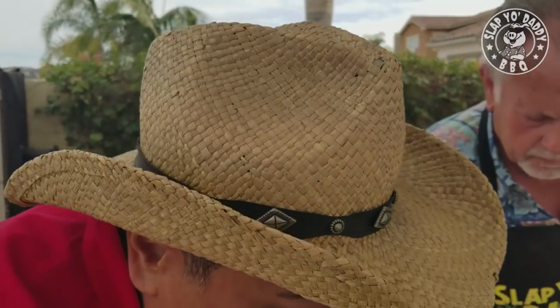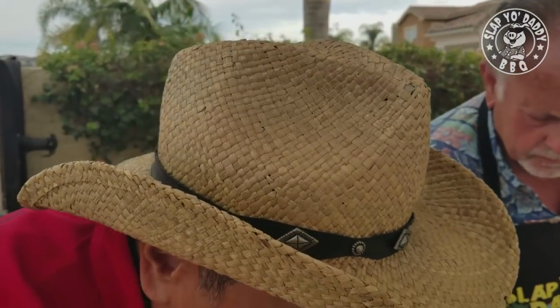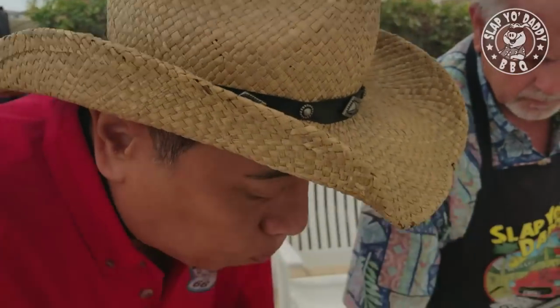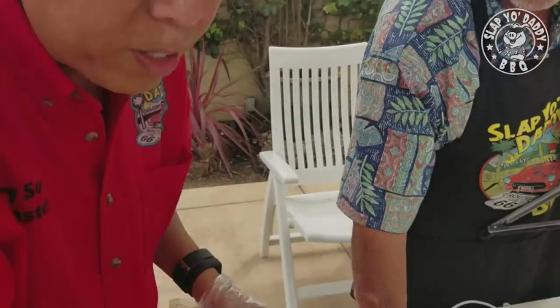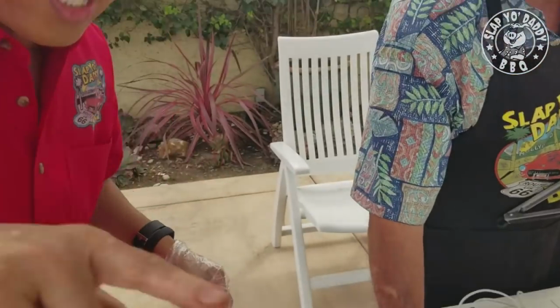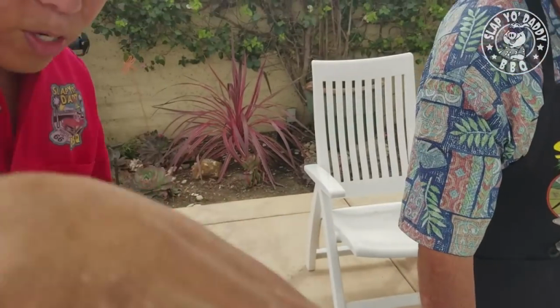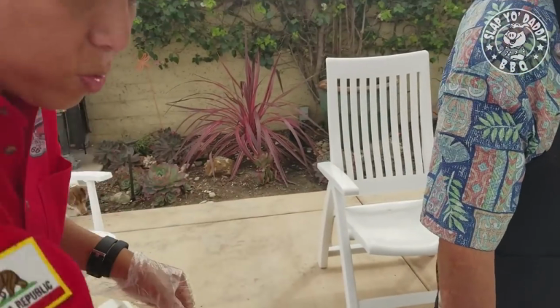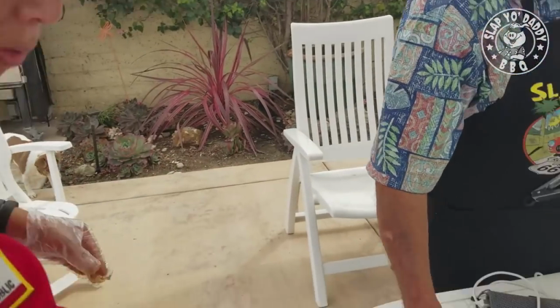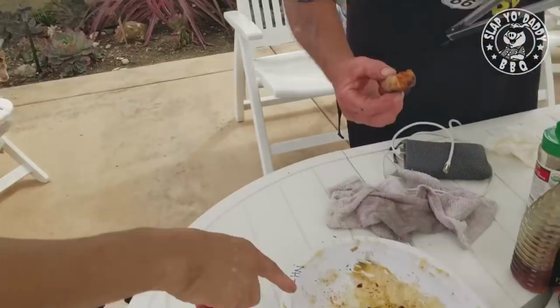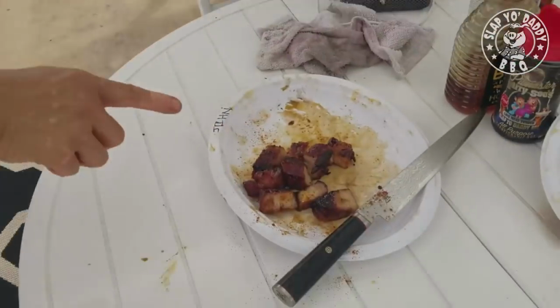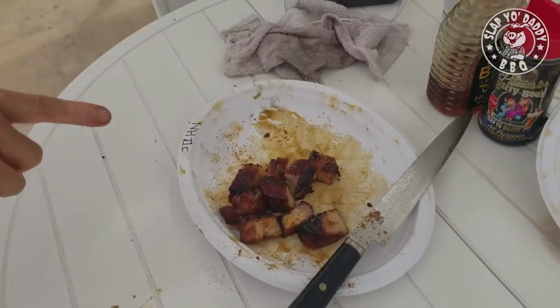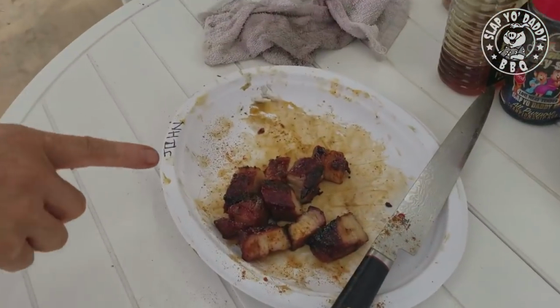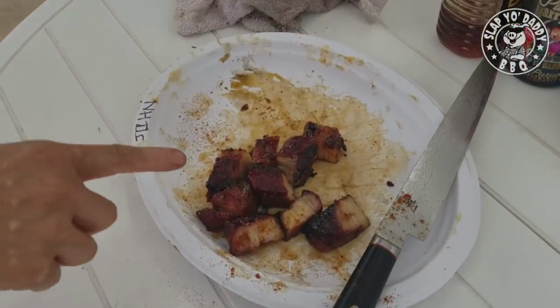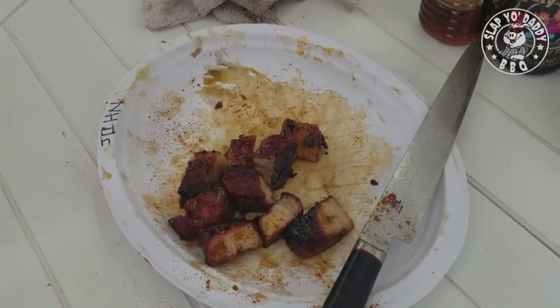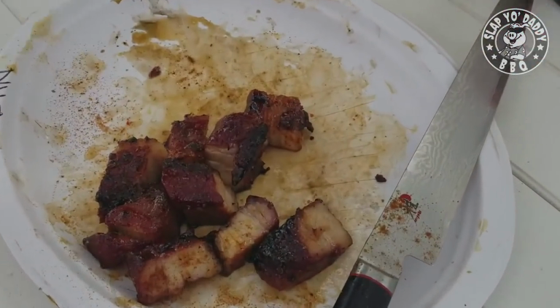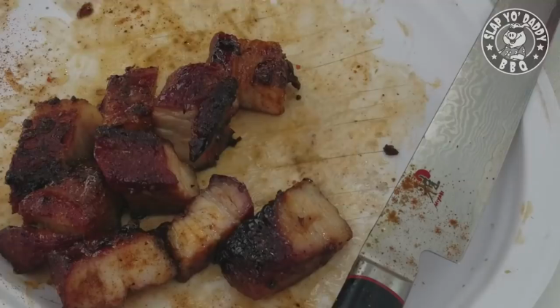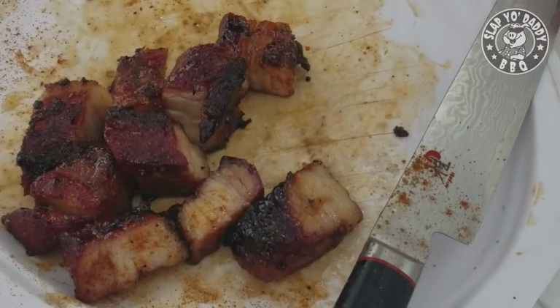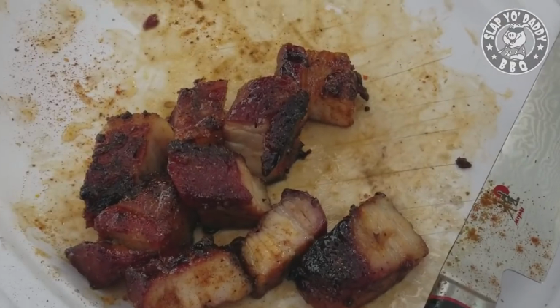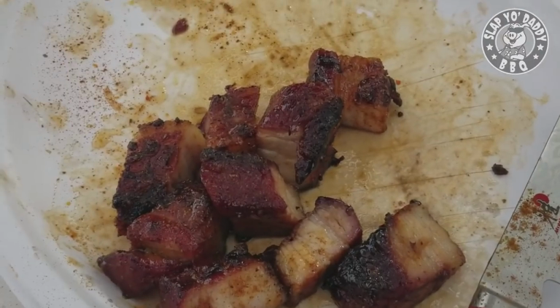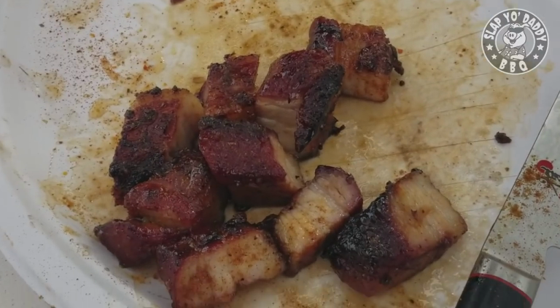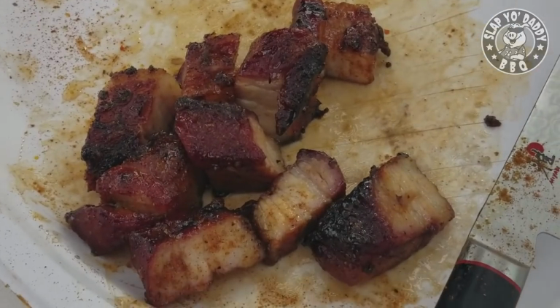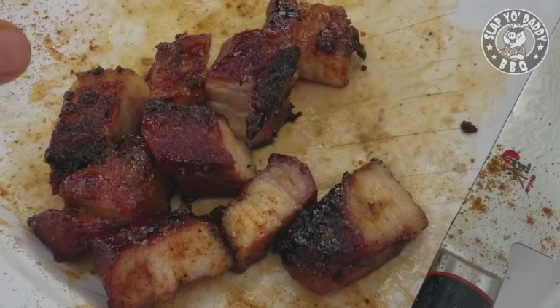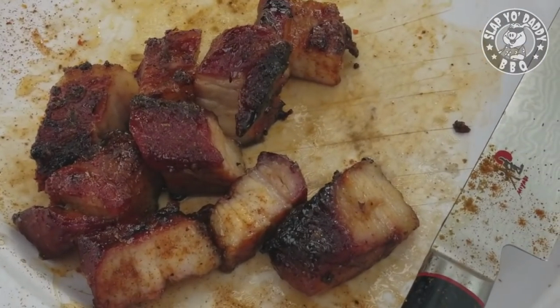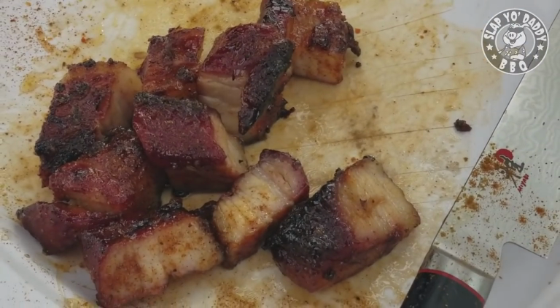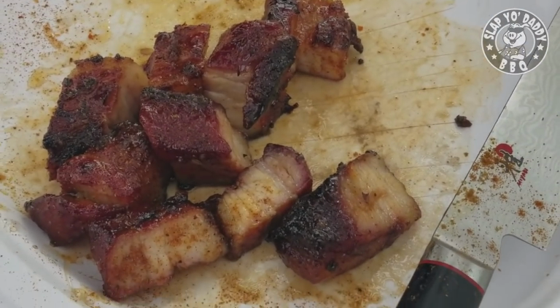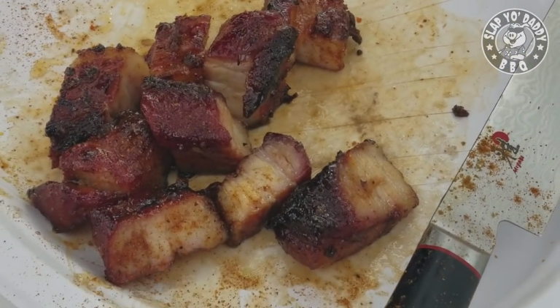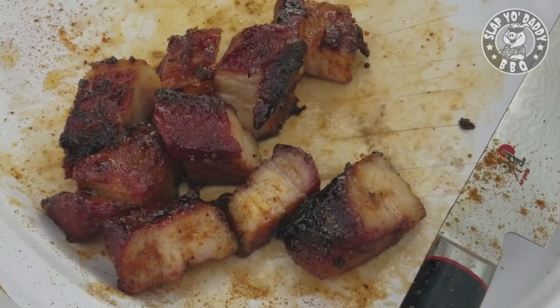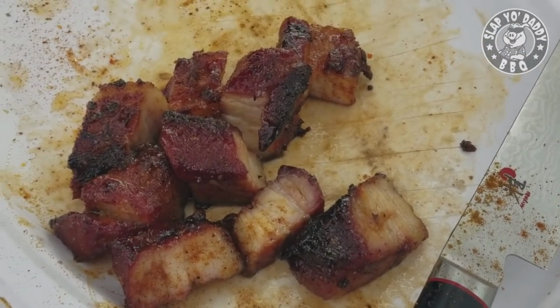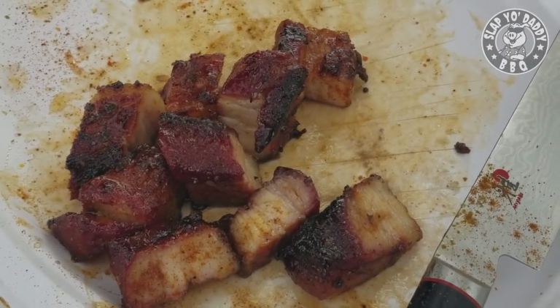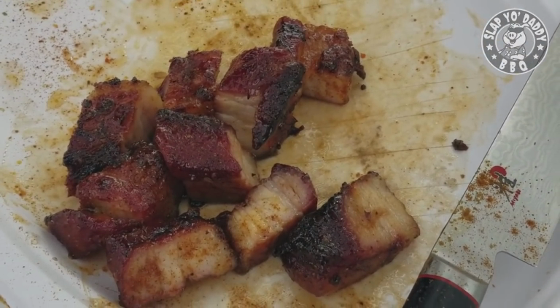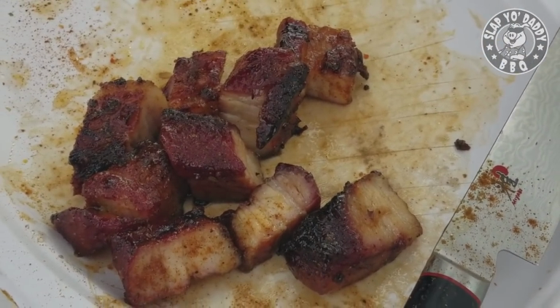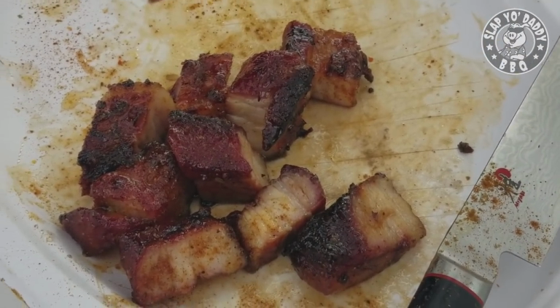So pork belly pig candy — that's the way to go. You're going to impress your people with appetizers. That's a sure winner in any backyard setting or any company setting.